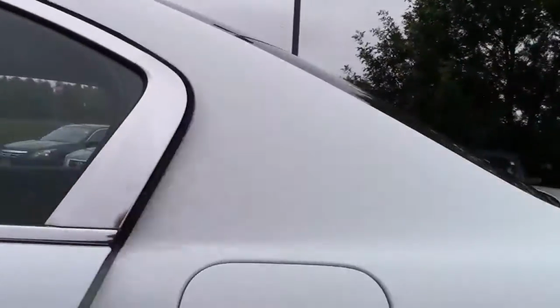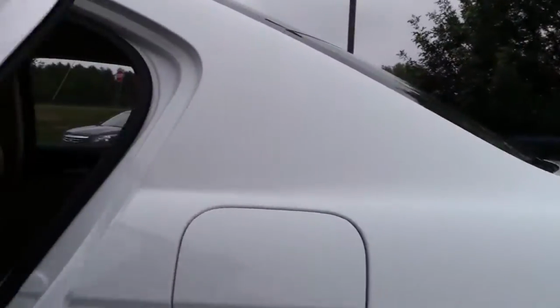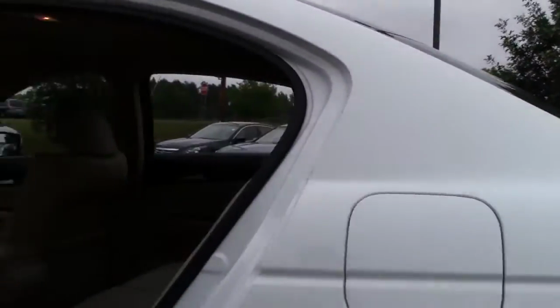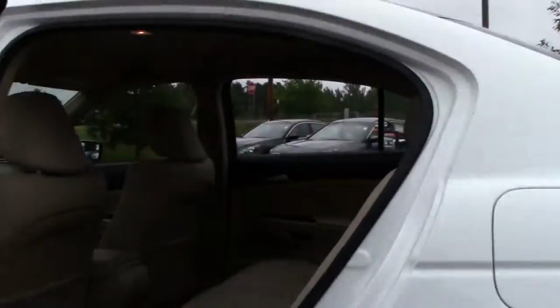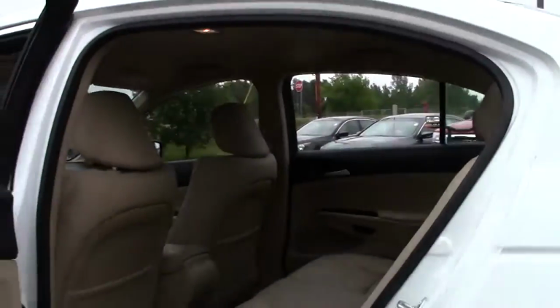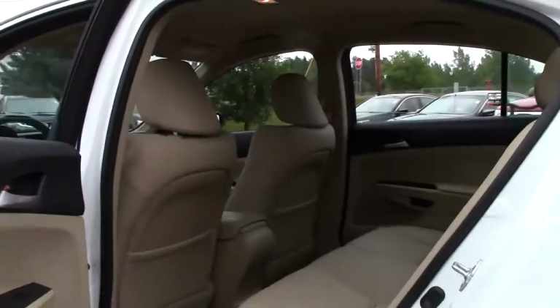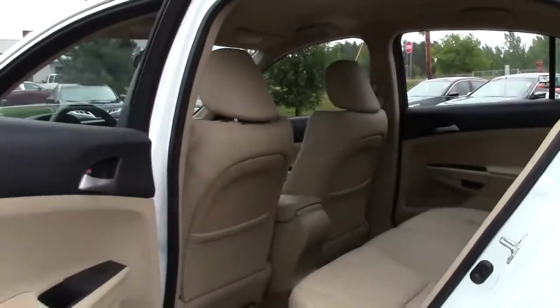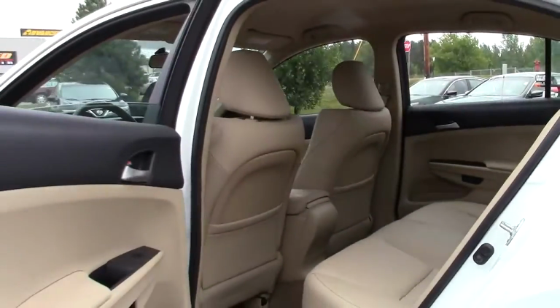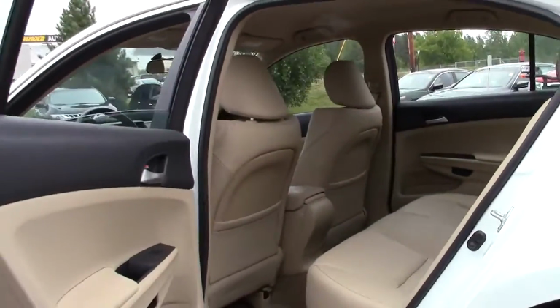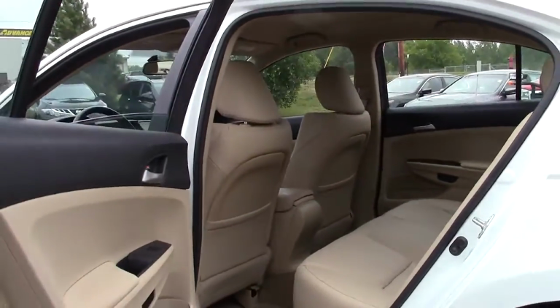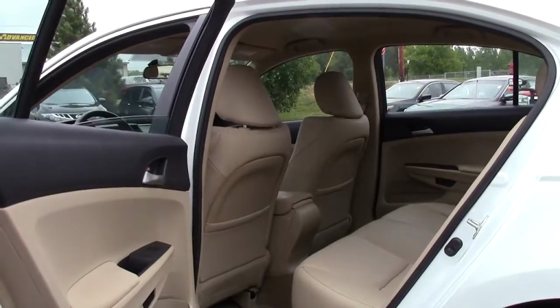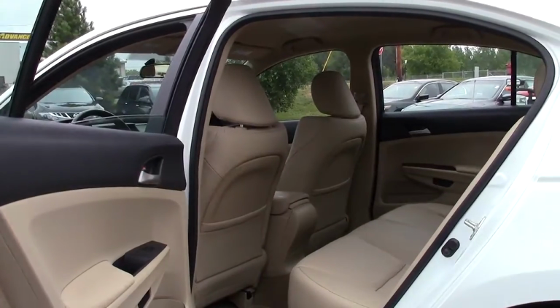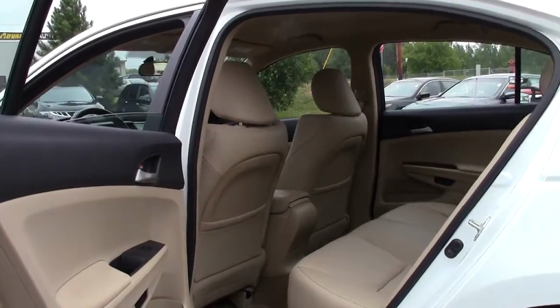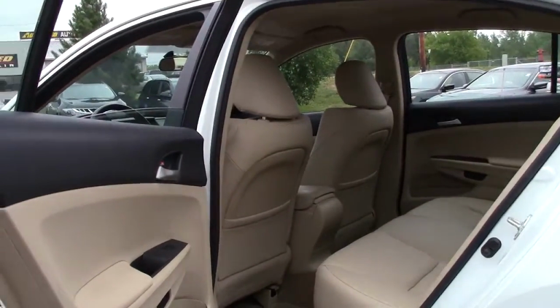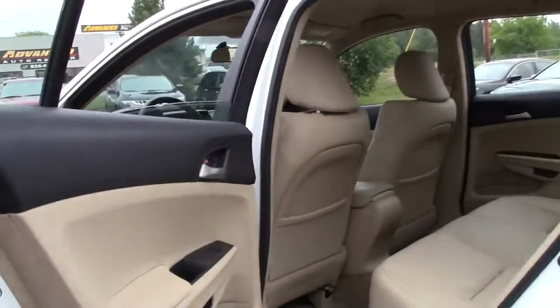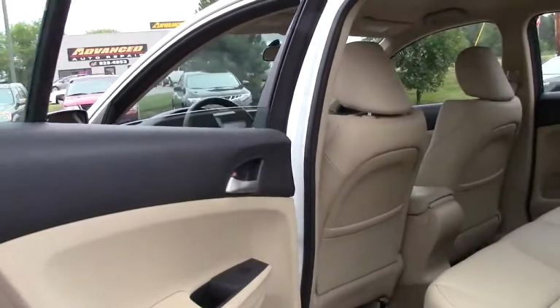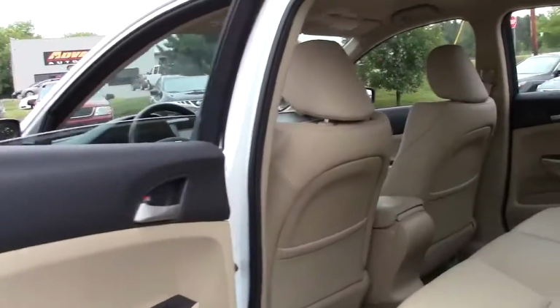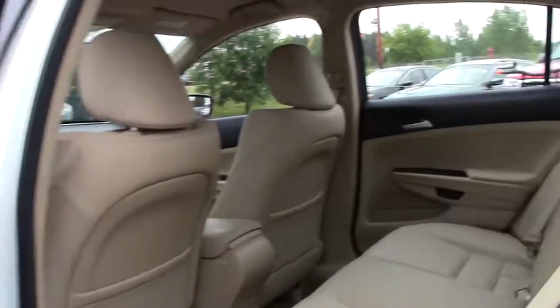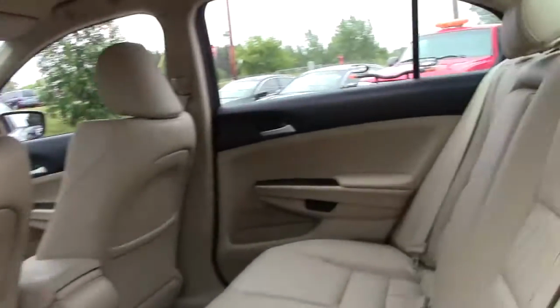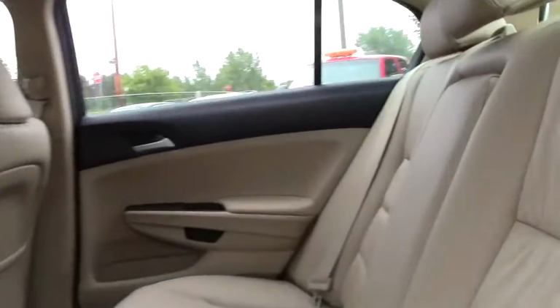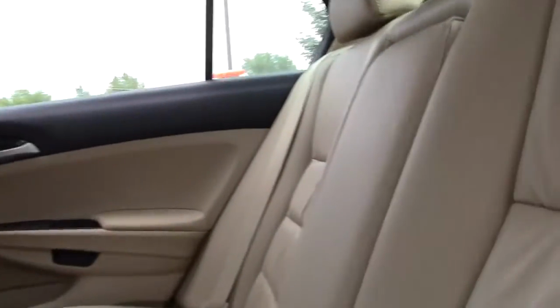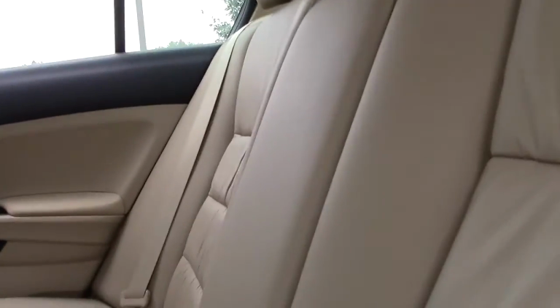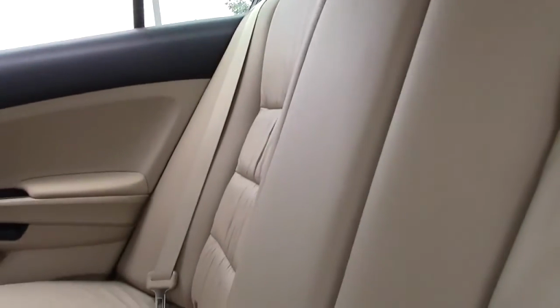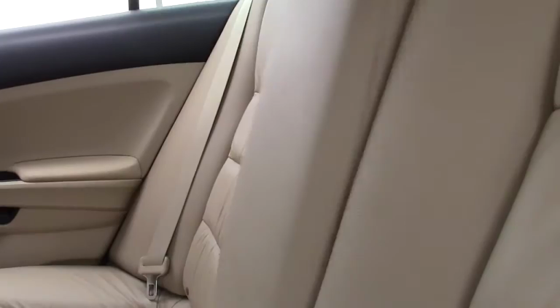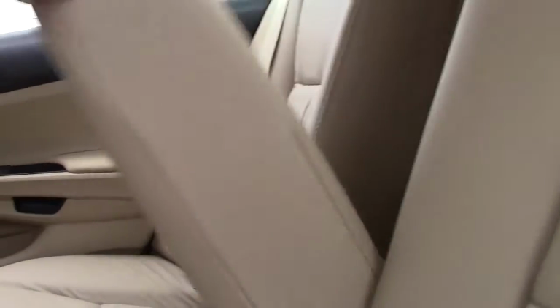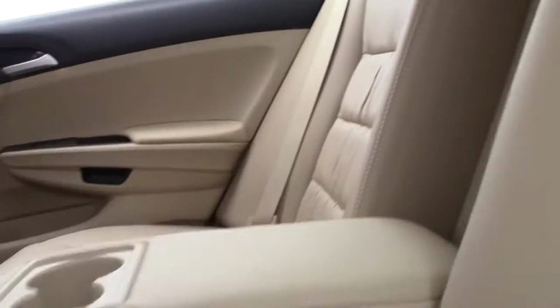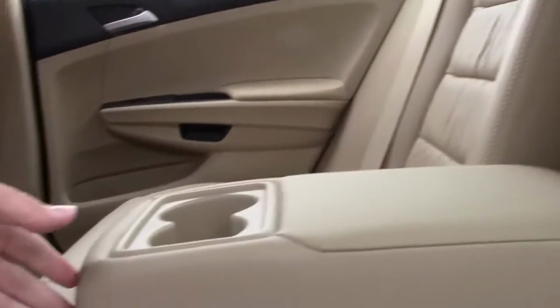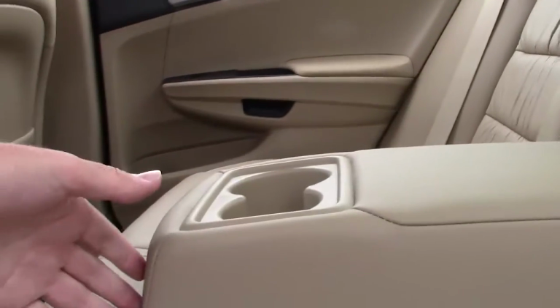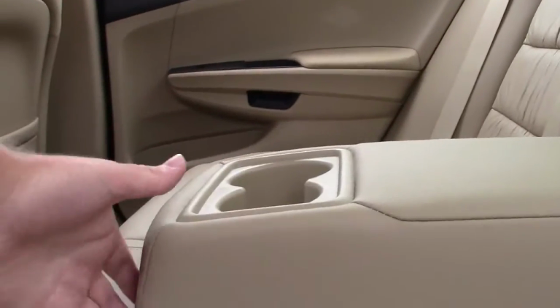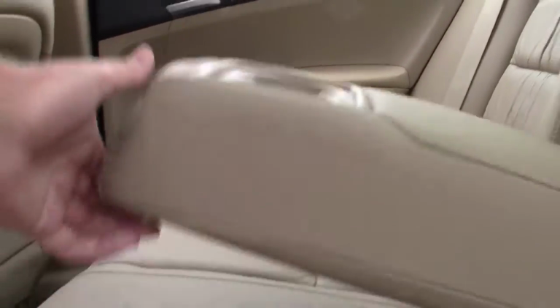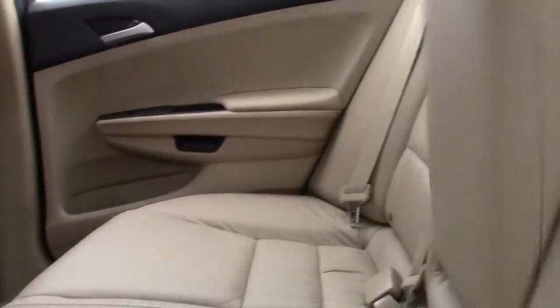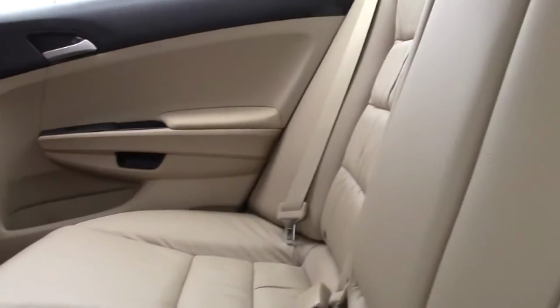On to the passenger area — leather bench seat, lots of legroom and headroom, definitely a passenger vehicle. We'll take a closer look: adjustable headrests, as well as this that pops out for cup holders.